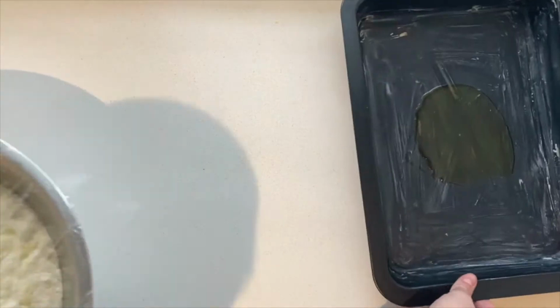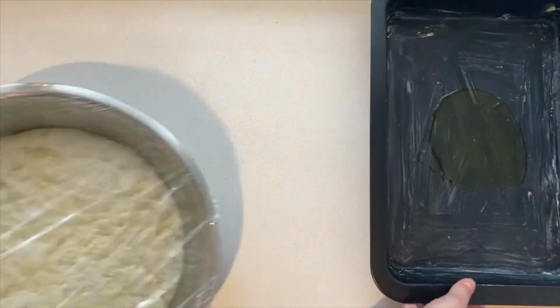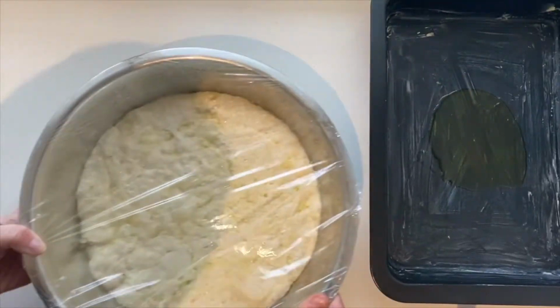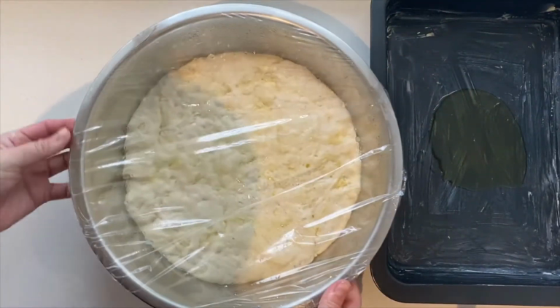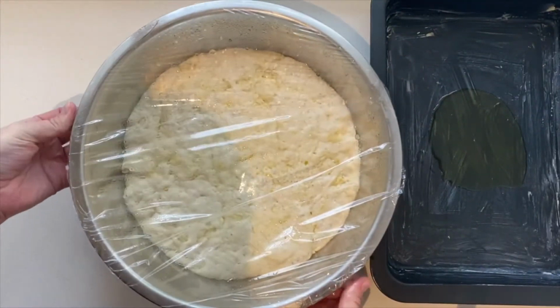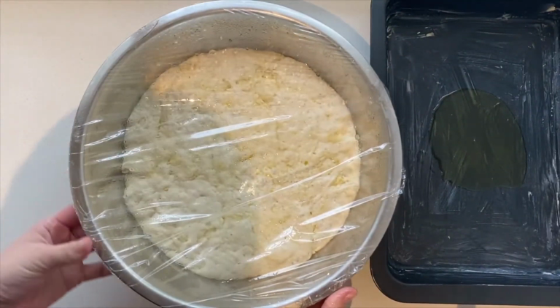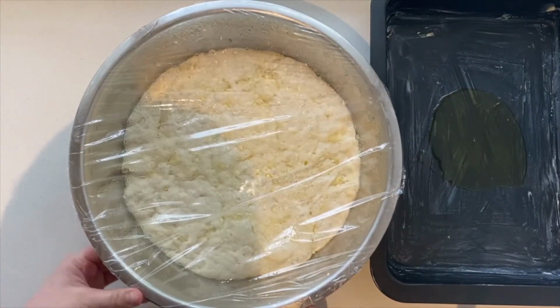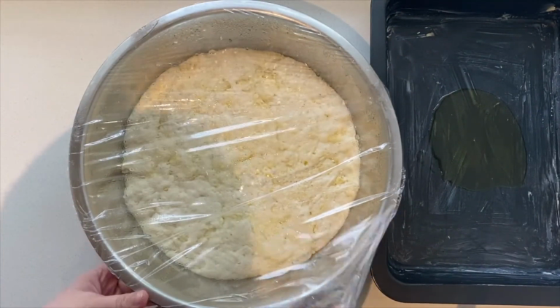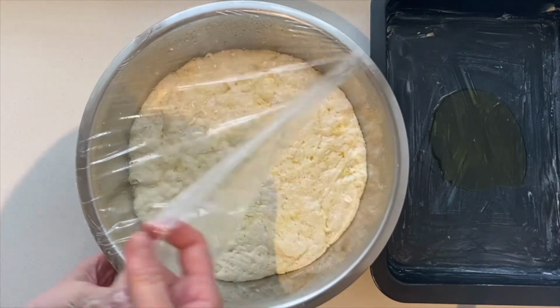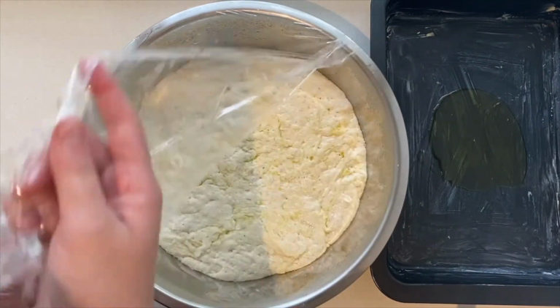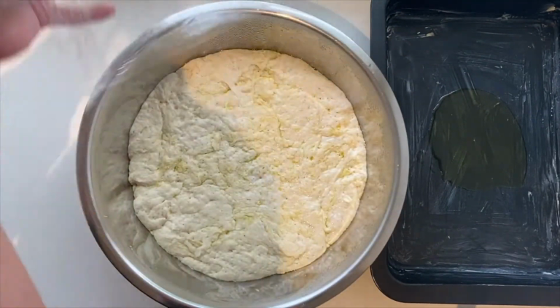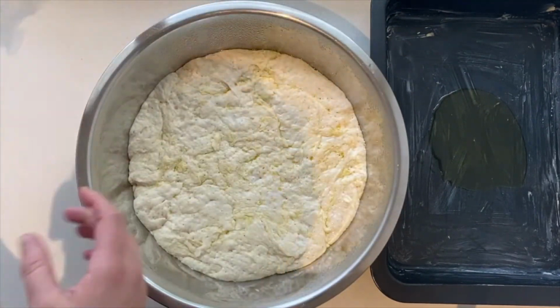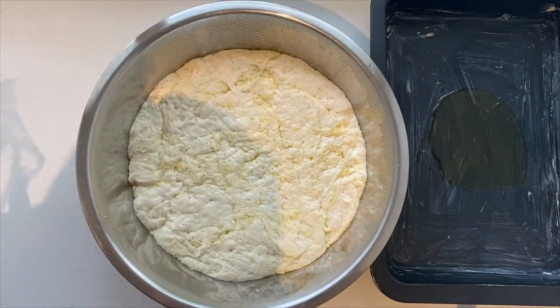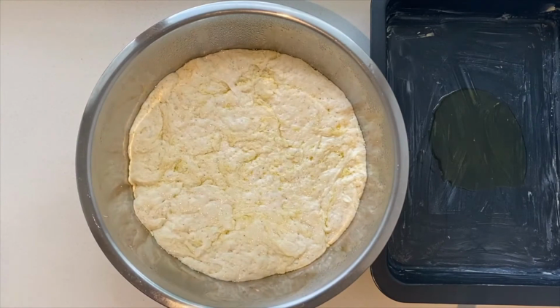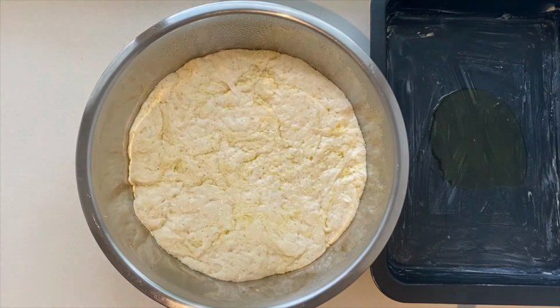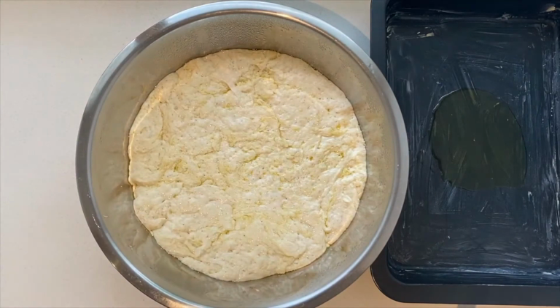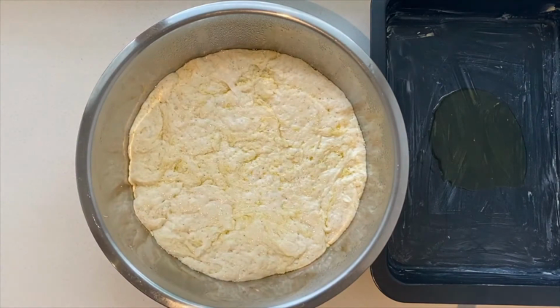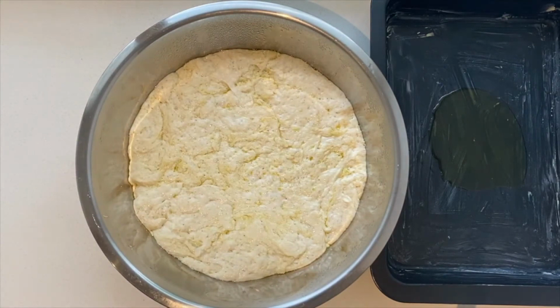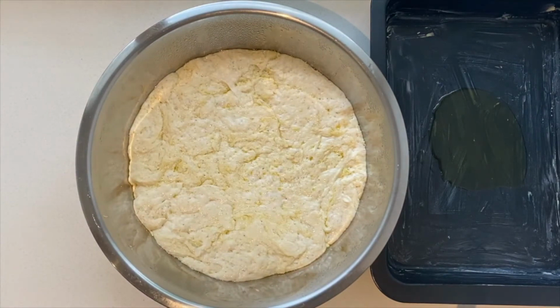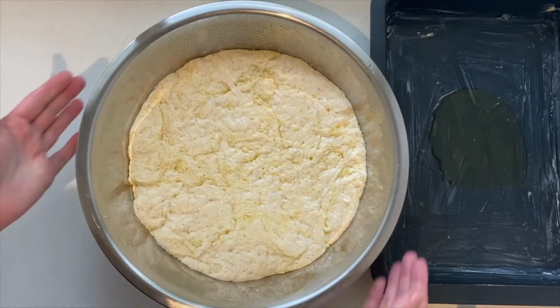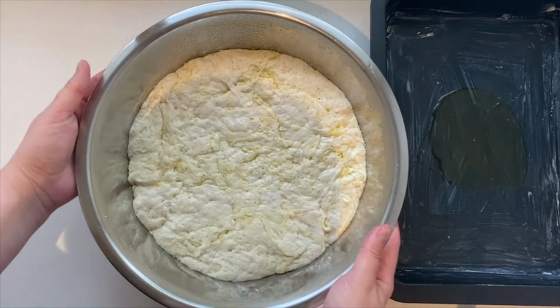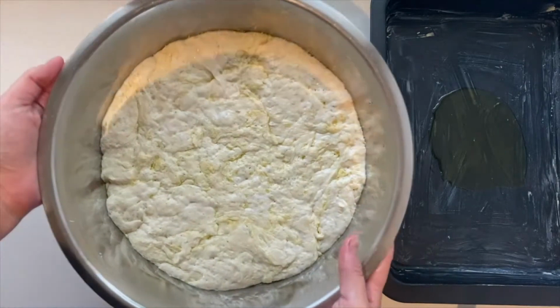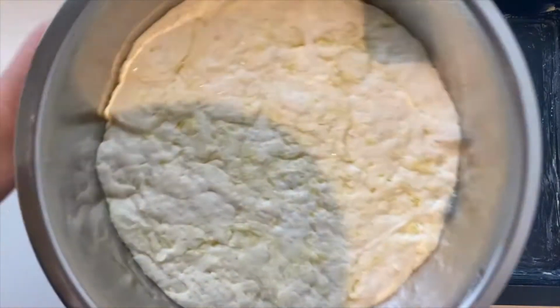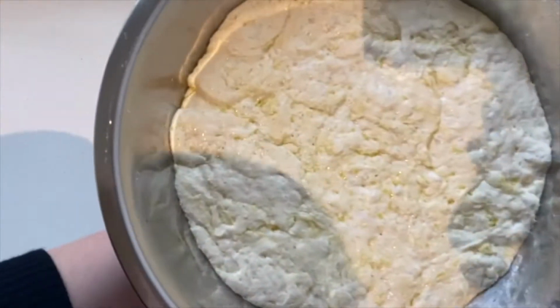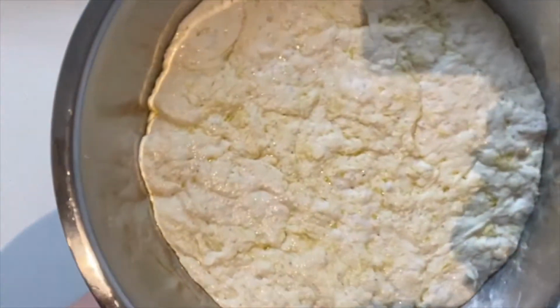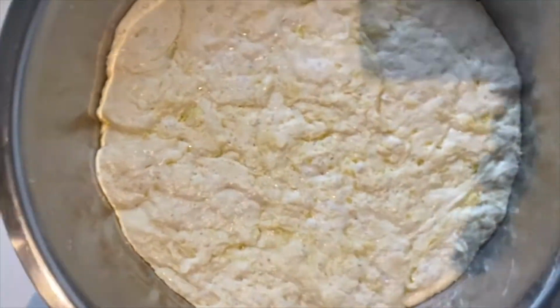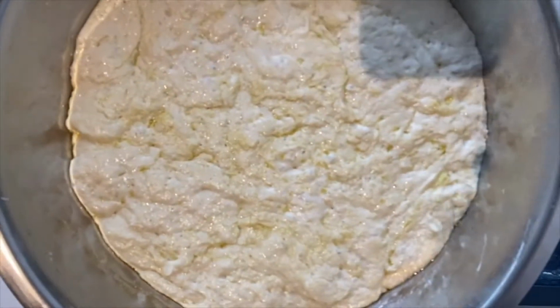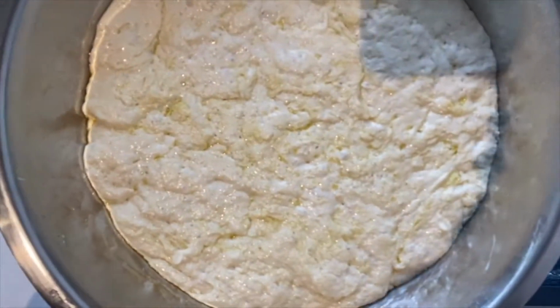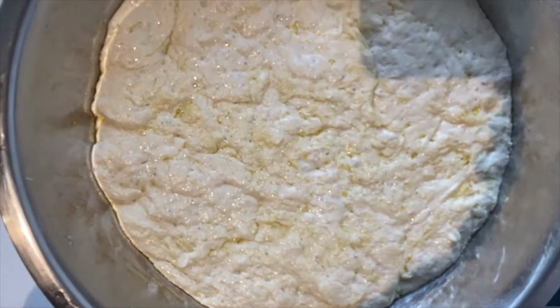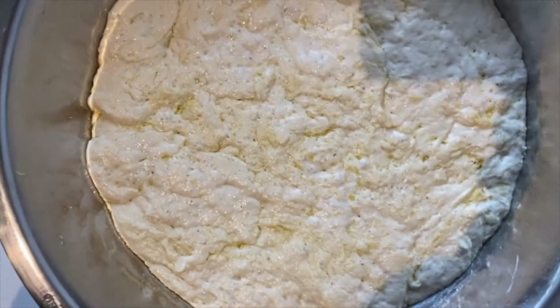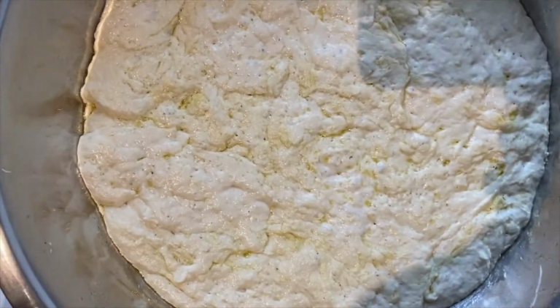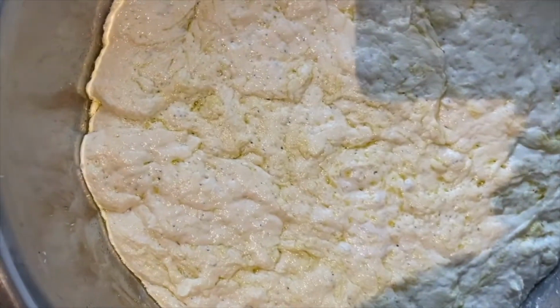So how does this dough even work without being kneaded? Well, it's with the help of enzymes. Flour naturally contains enzymes that break down long proteins into shorter ones in a process called autolysis.